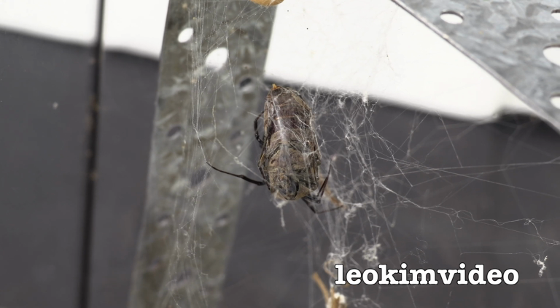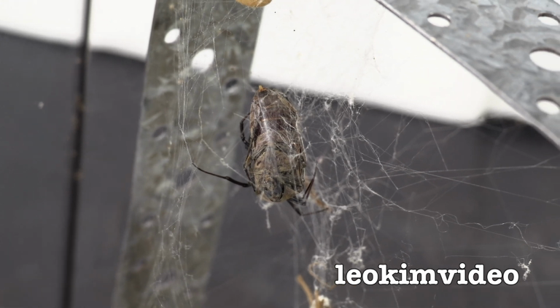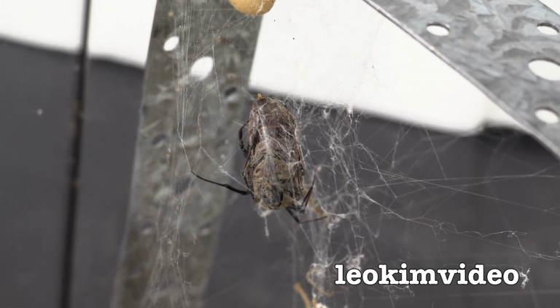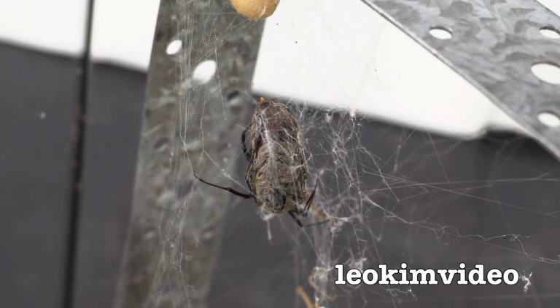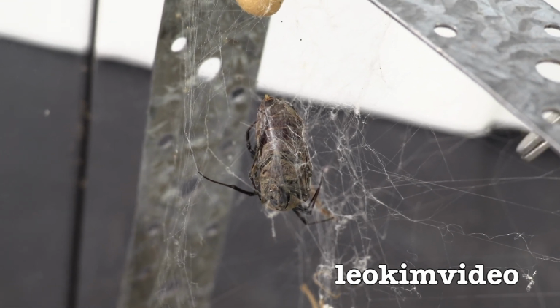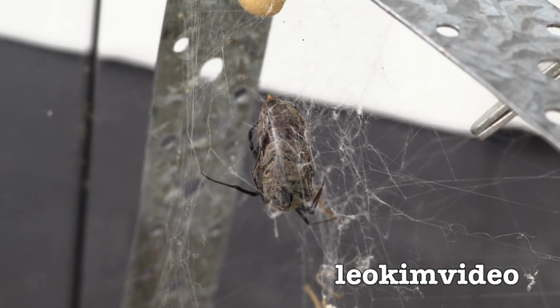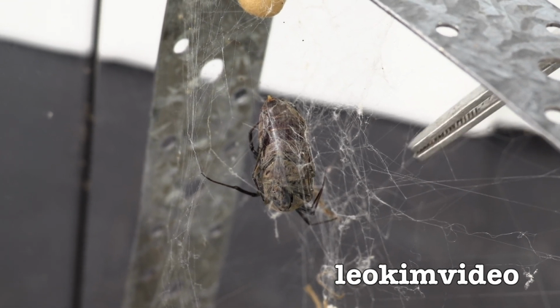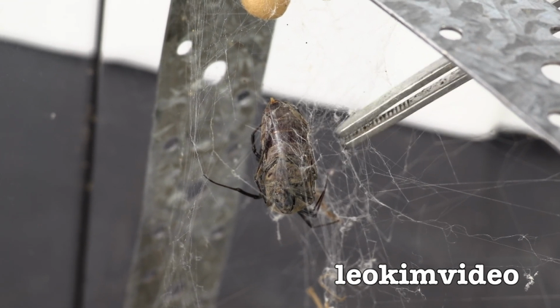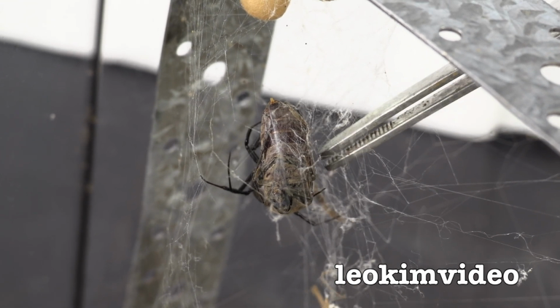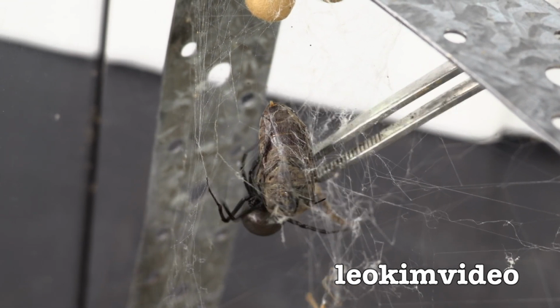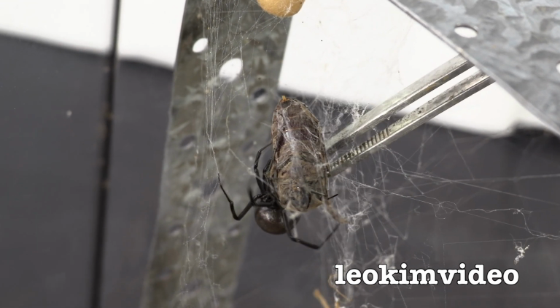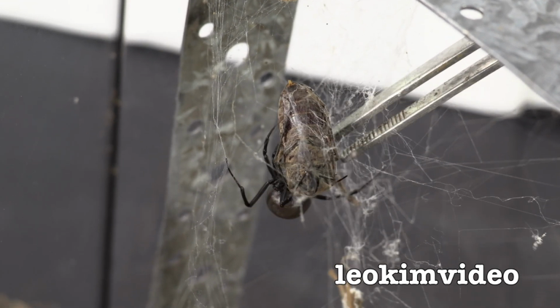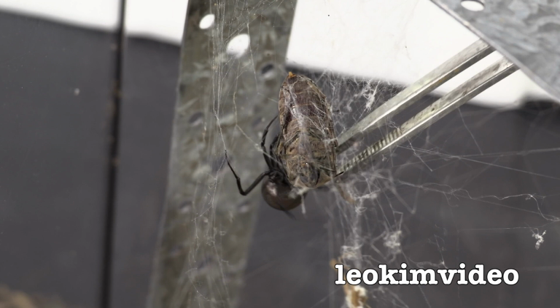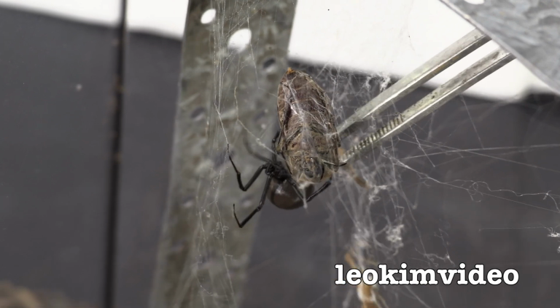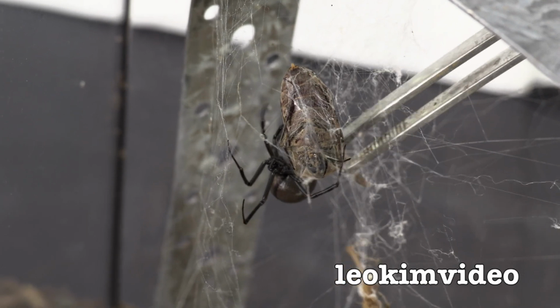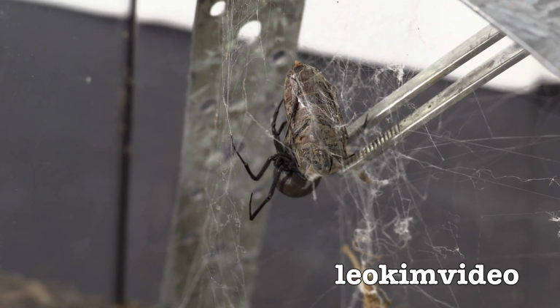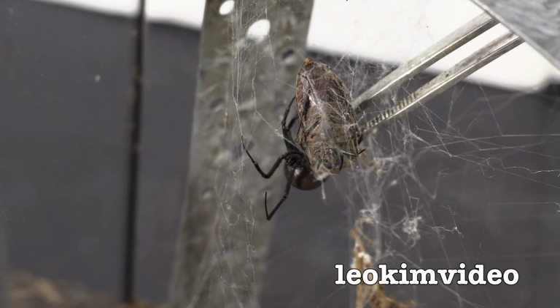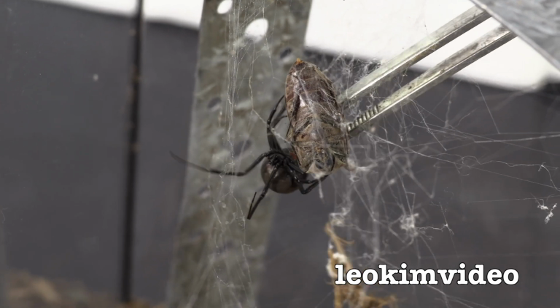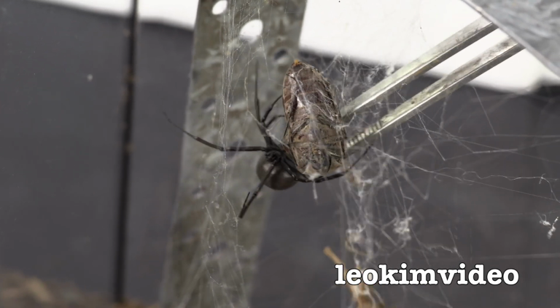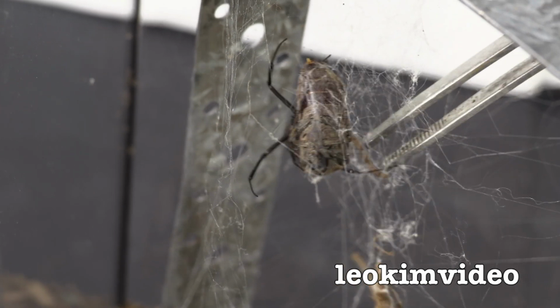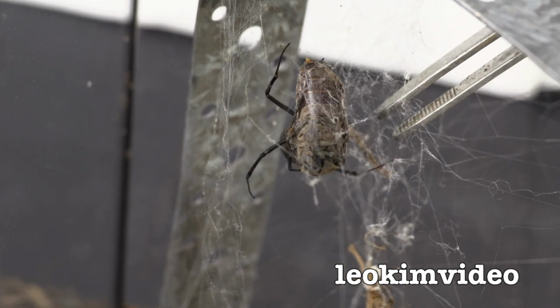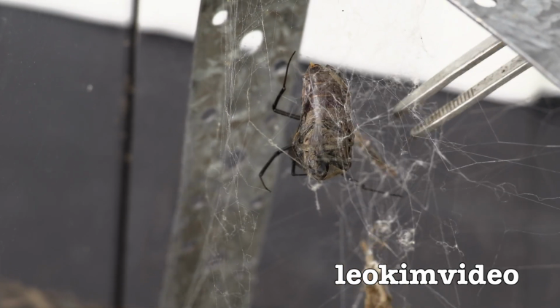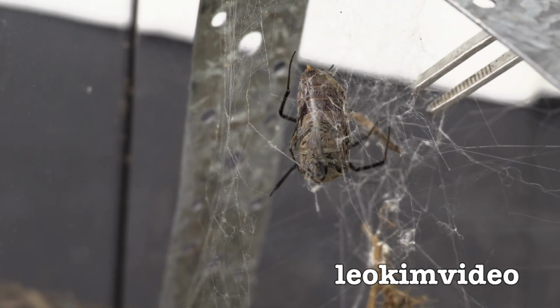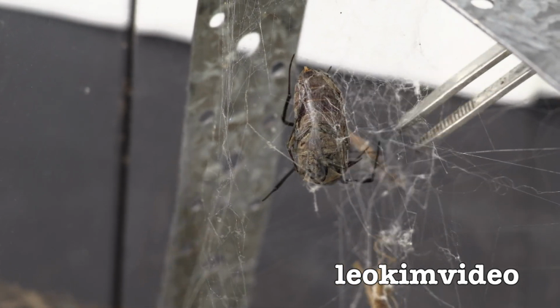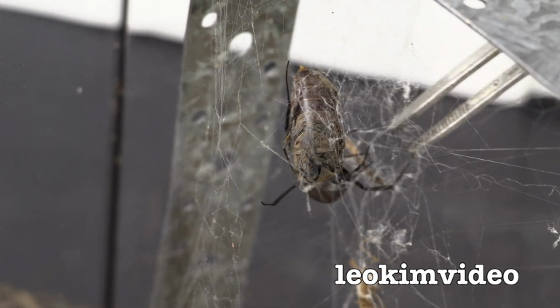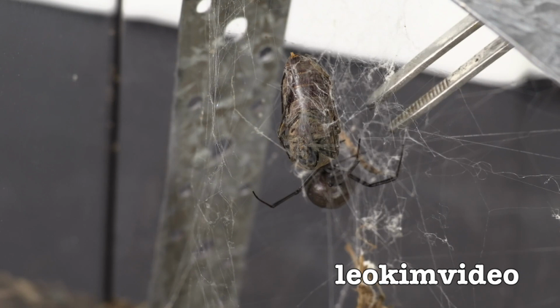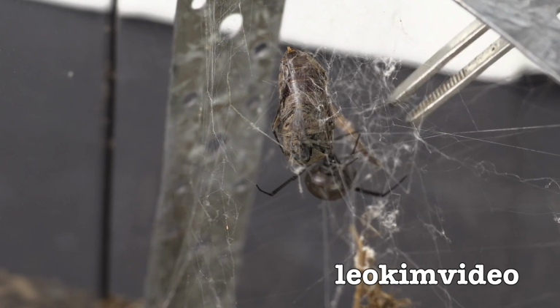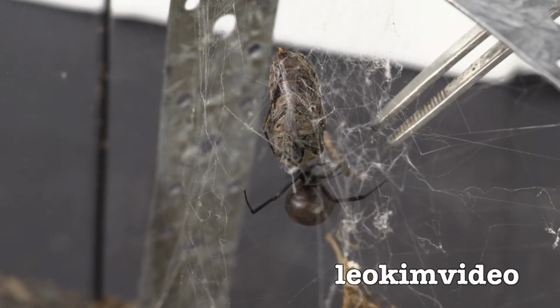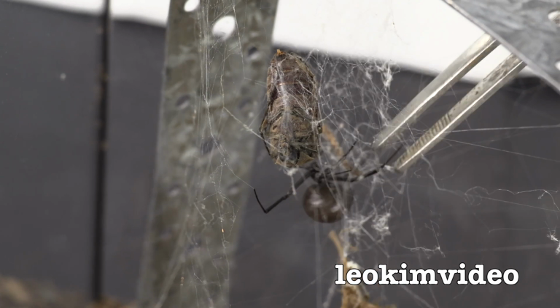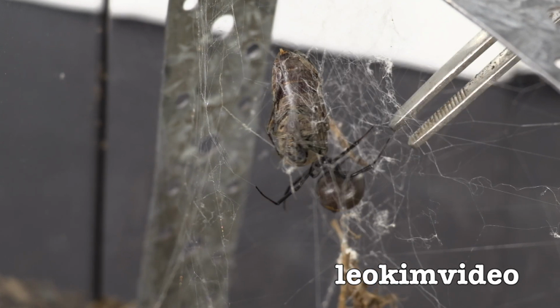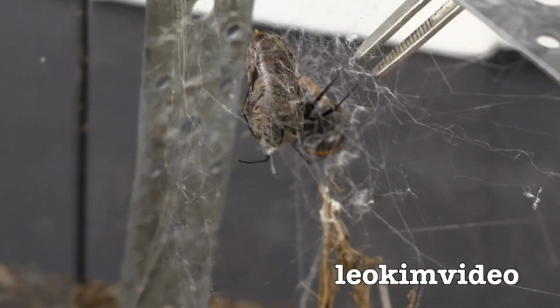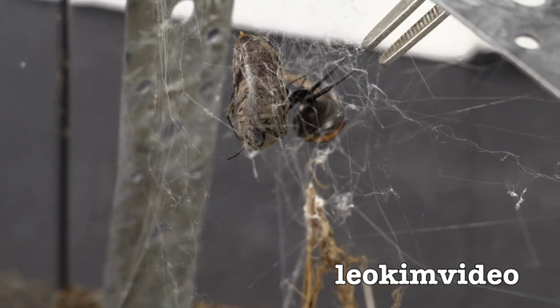I'll just try and get a clear shot of the big female without glass around her, because the glass does take away from the image. She doesn't want to play — she's going to put web on me. She thinks I'm a threatening thing.